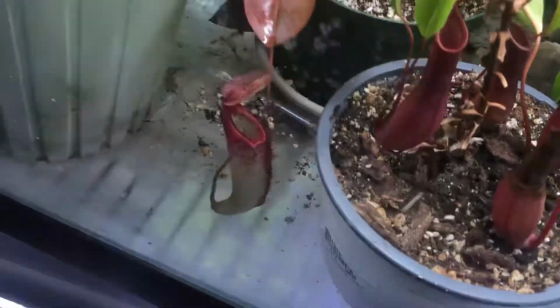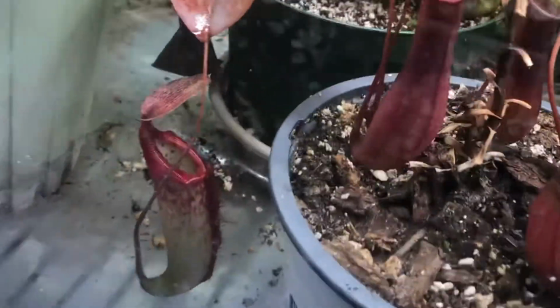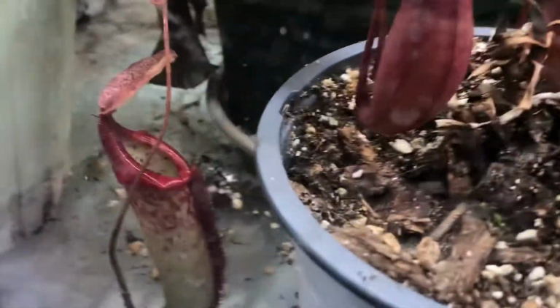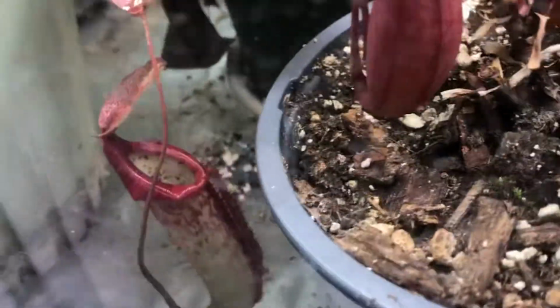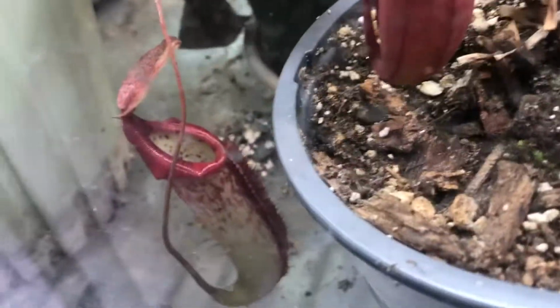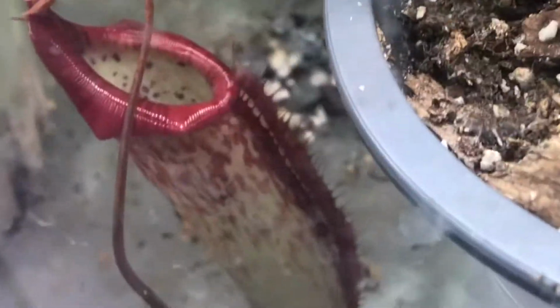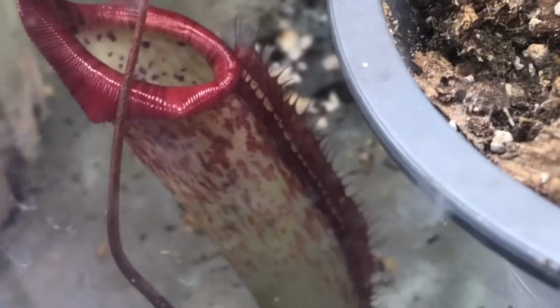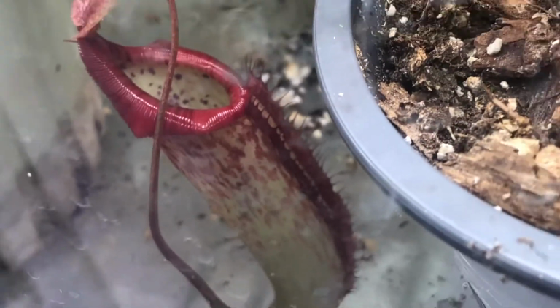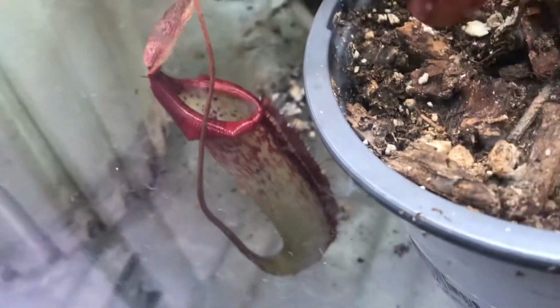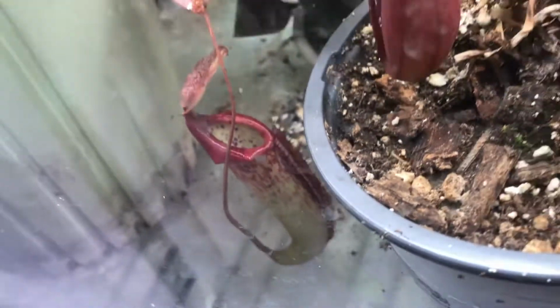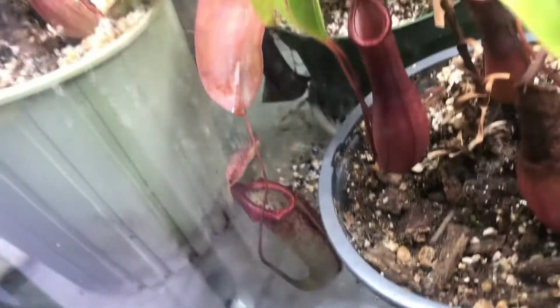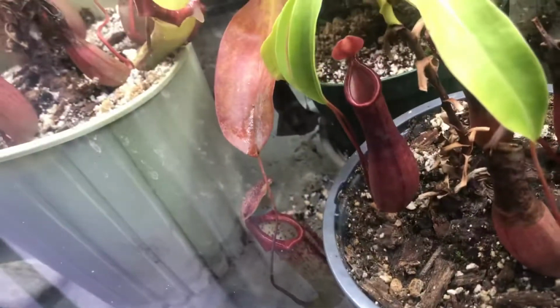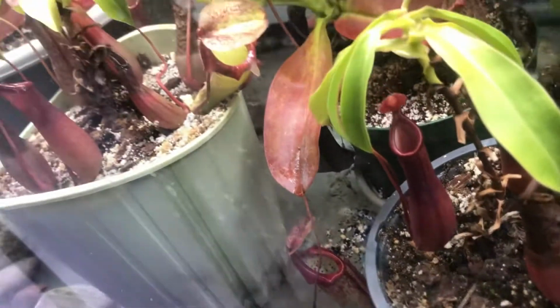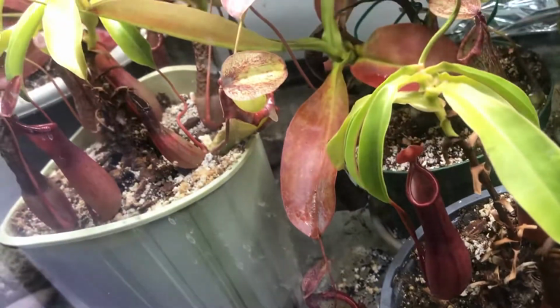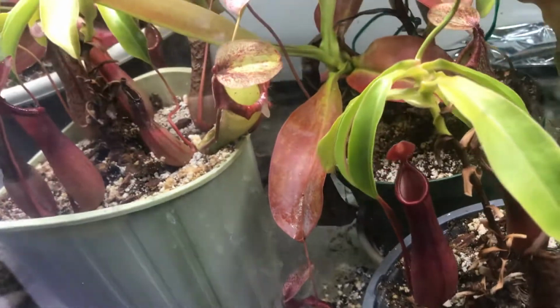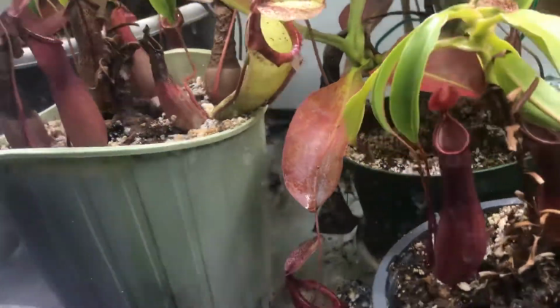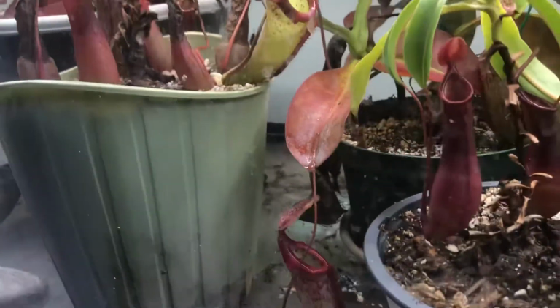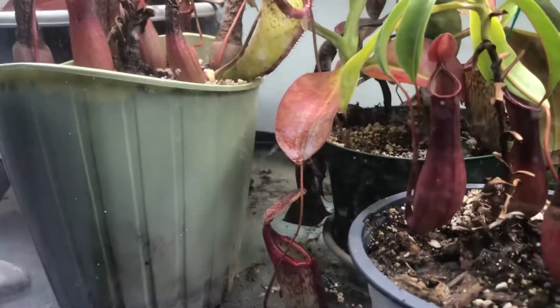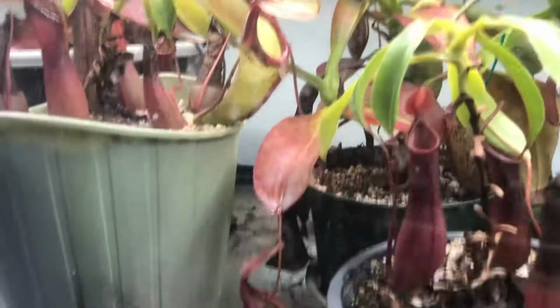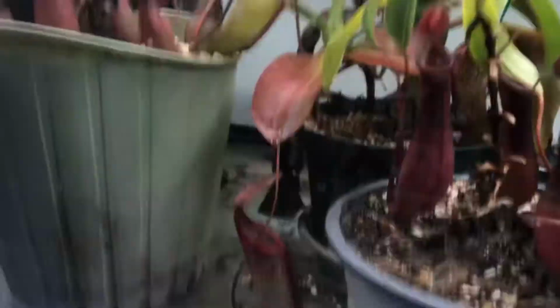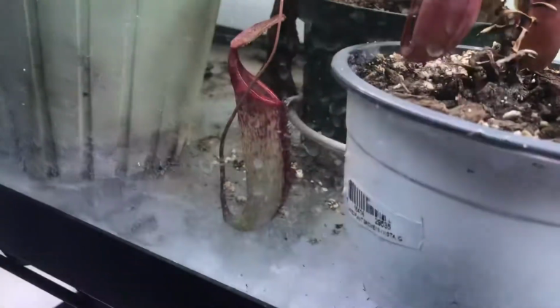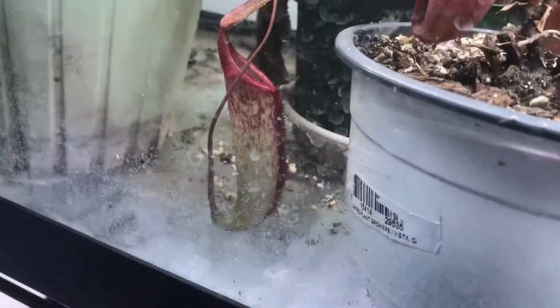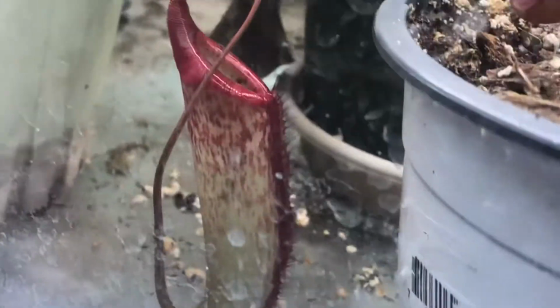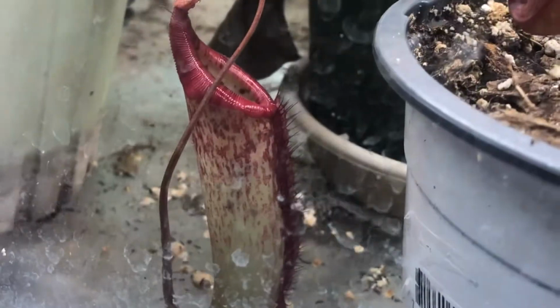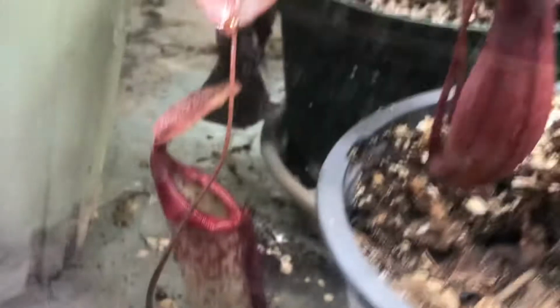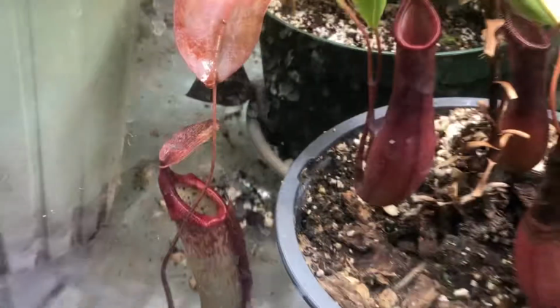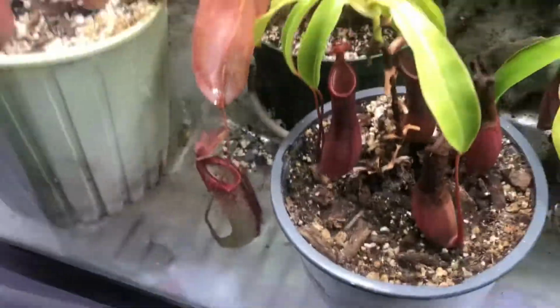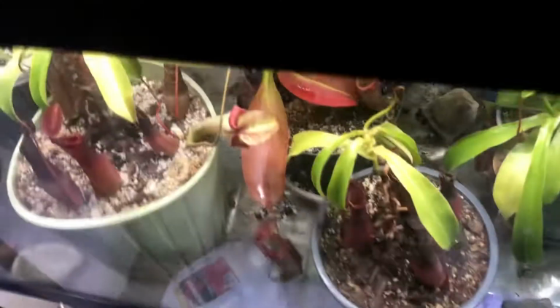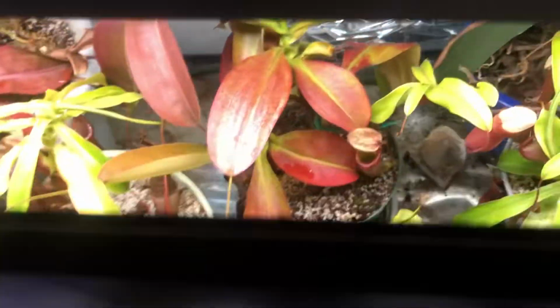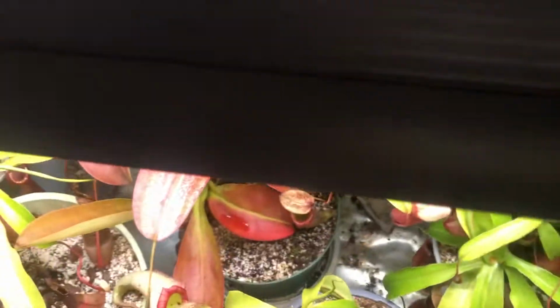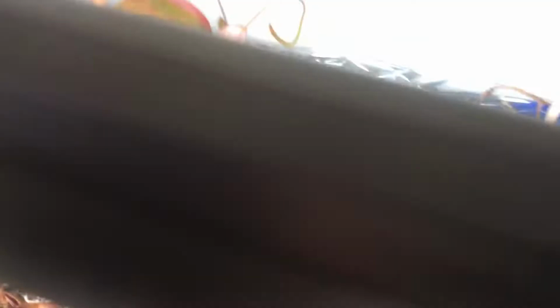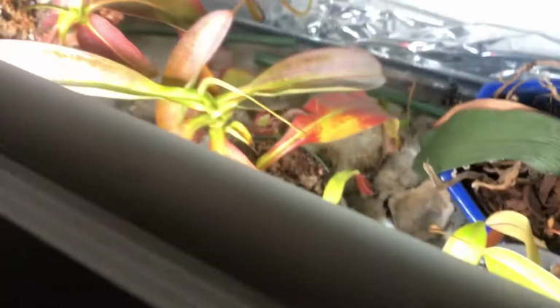Down here is a similar pitcher, but a little bit different looking — different than that one. That one's more green and more of an upper pitcher. This one's more of an intermediate or something; I don't really know what I want to call it.